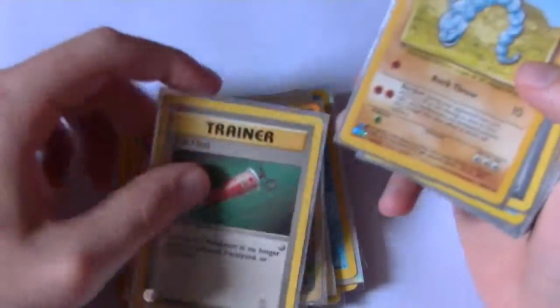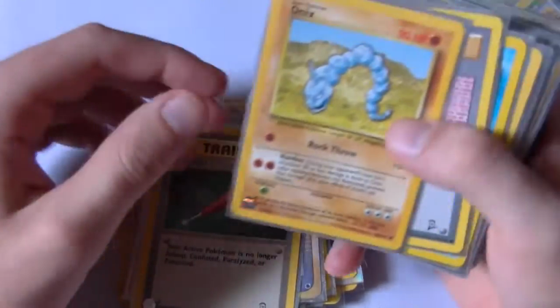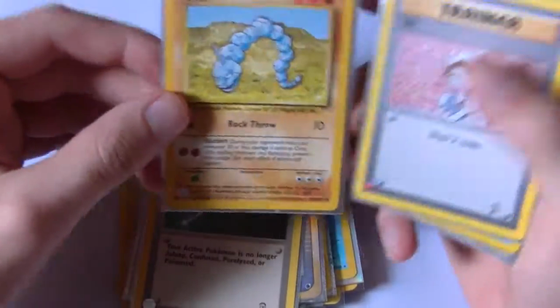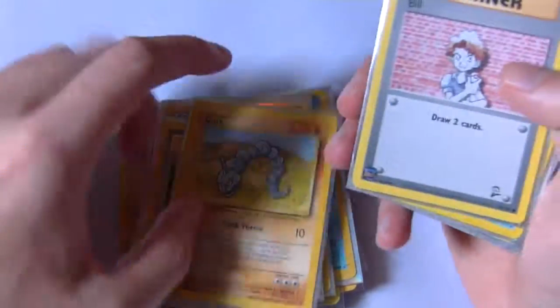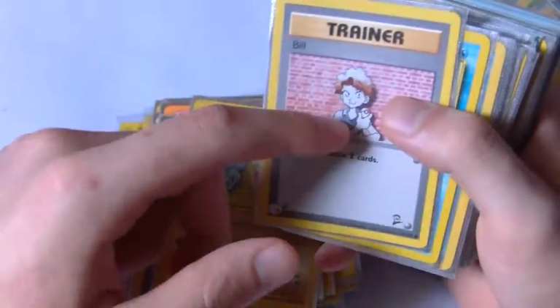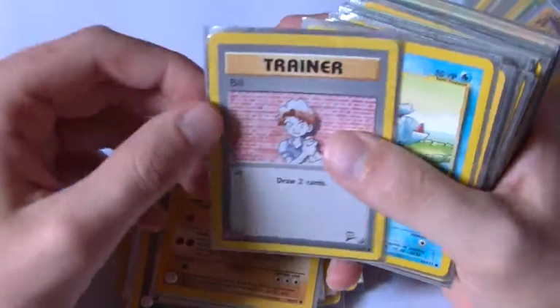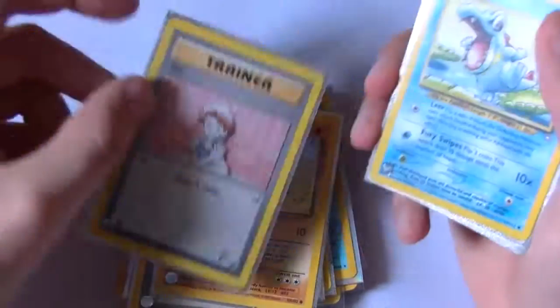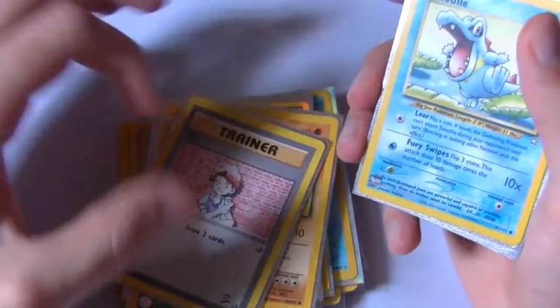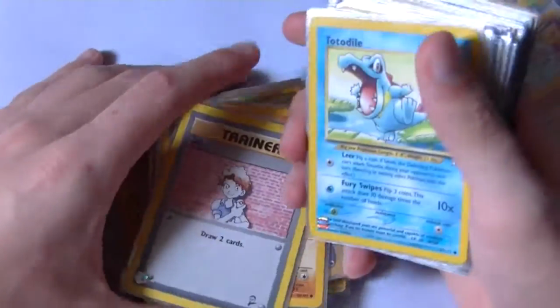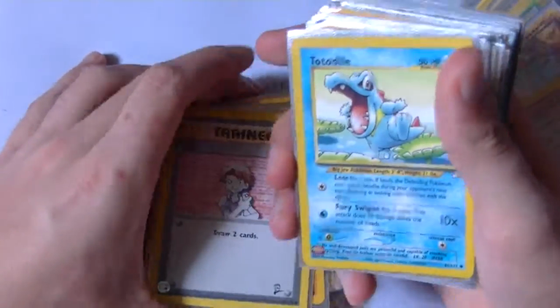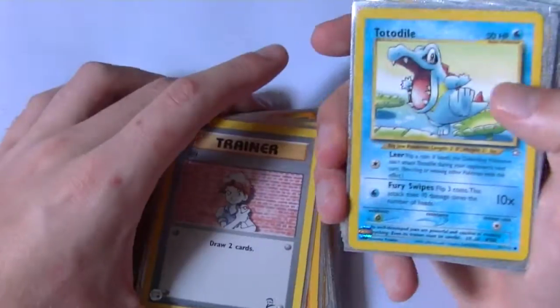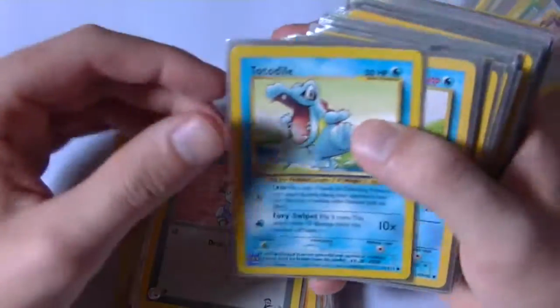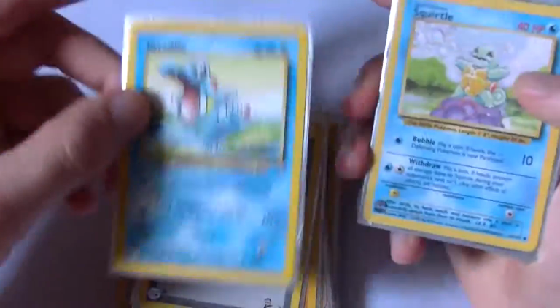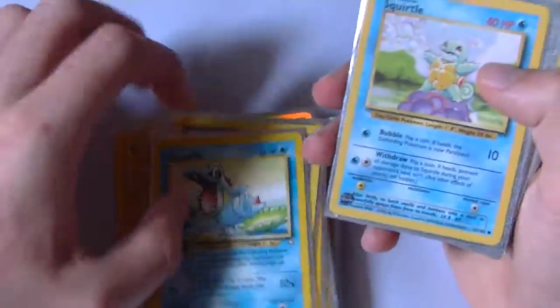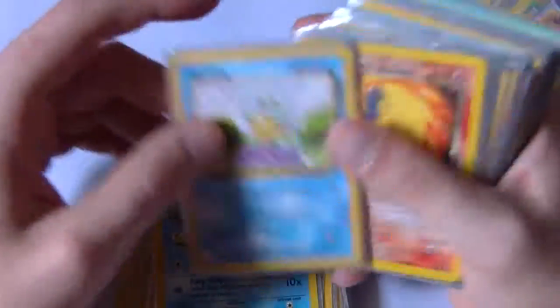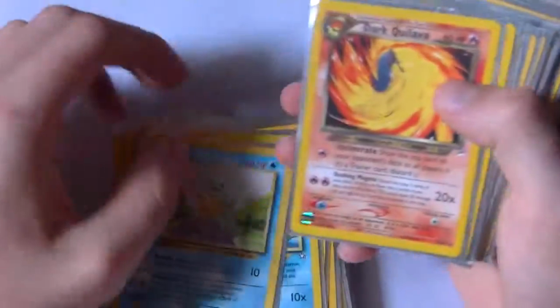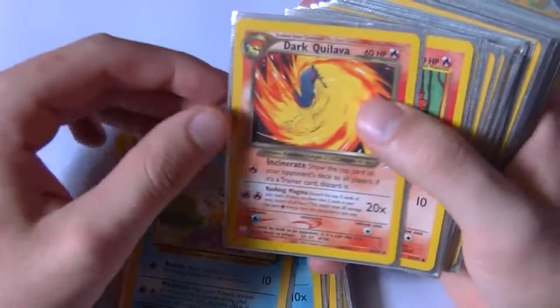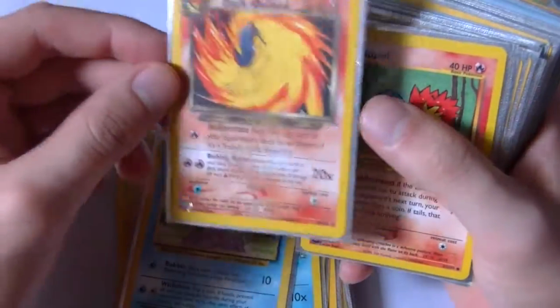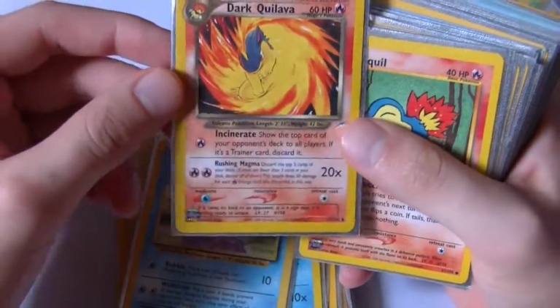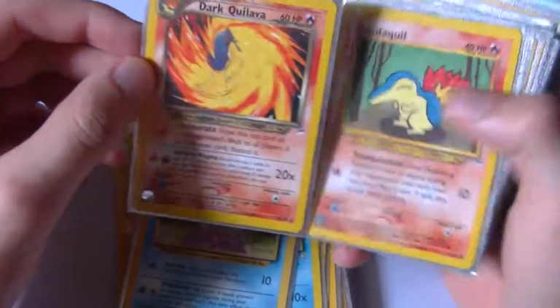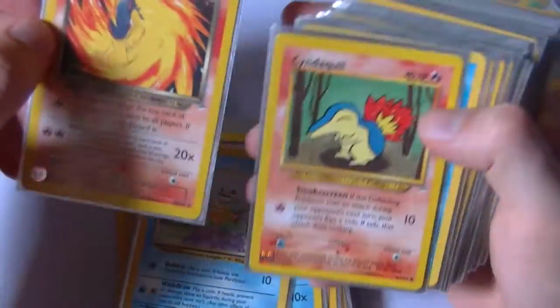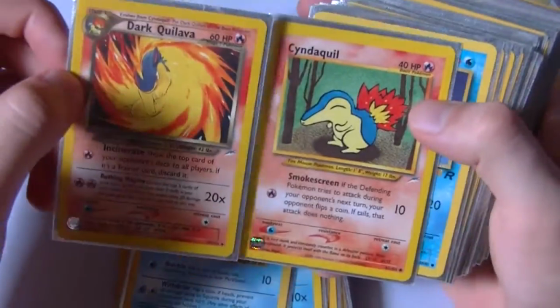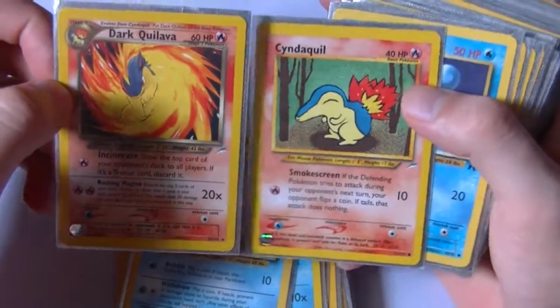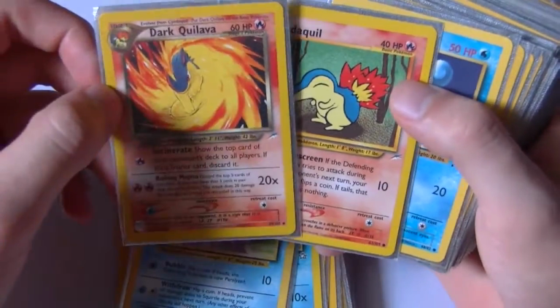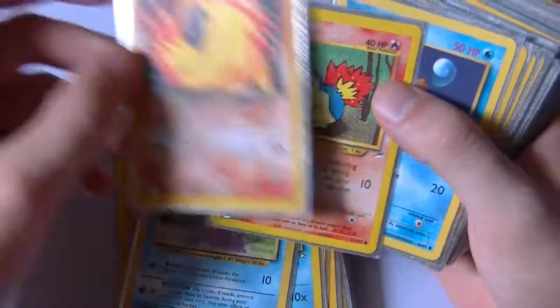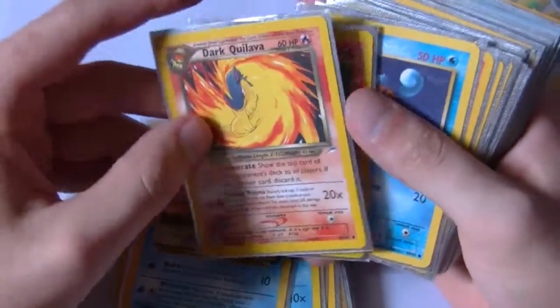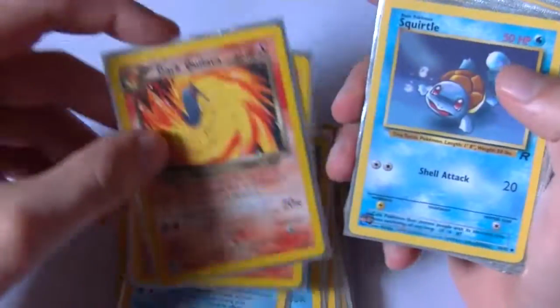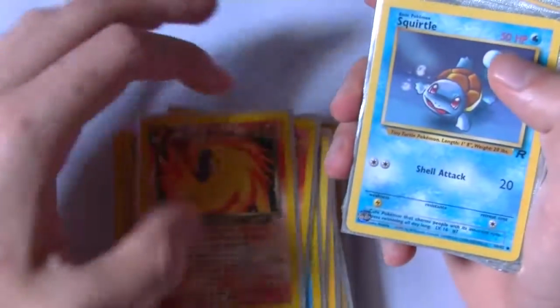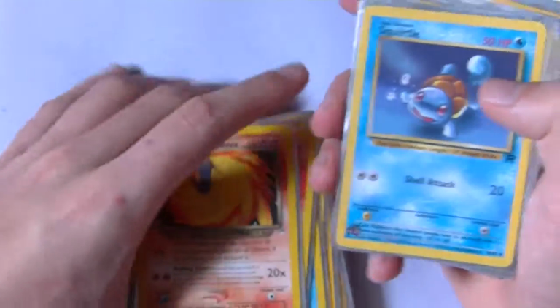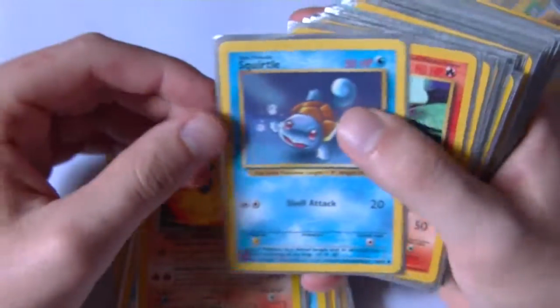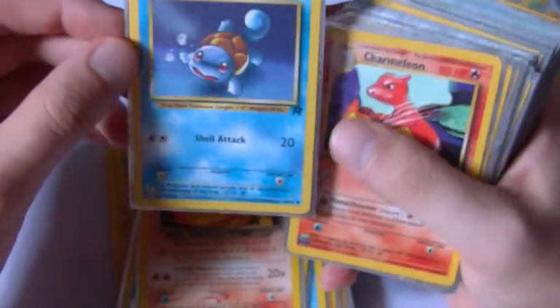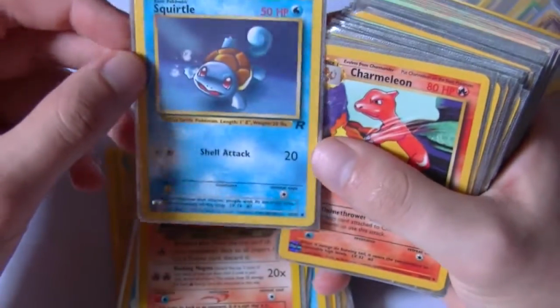Full Heal, Onyx, Build — draw two cards, that's busted. It's an automatic plus one right there. There's another Totodile, Squirtle, Dark Quilava. And then that's a nice little art Cyndaquil. They did a really good job with the arts on the Pokemon cards.